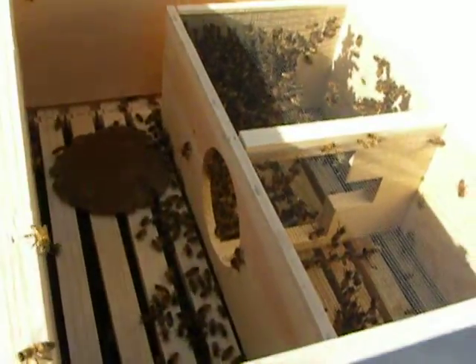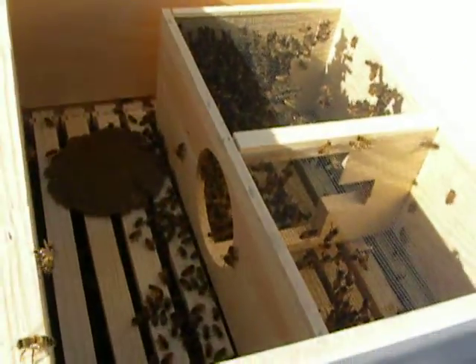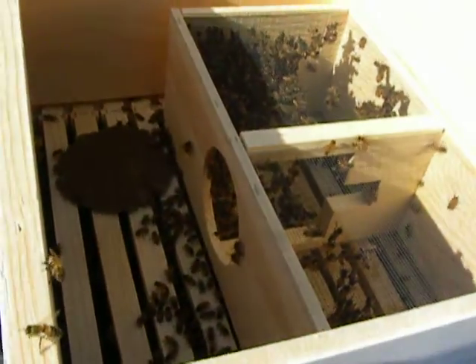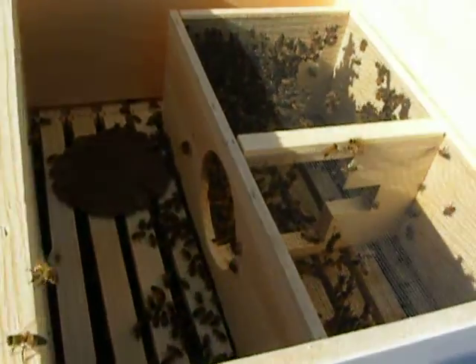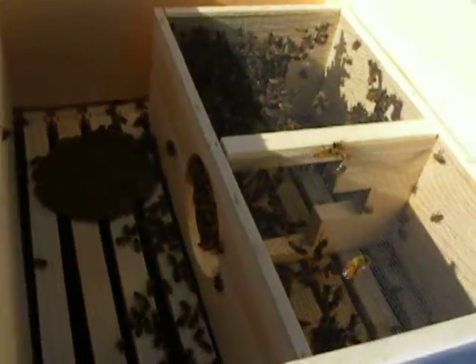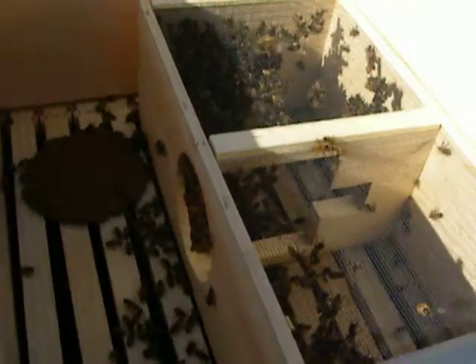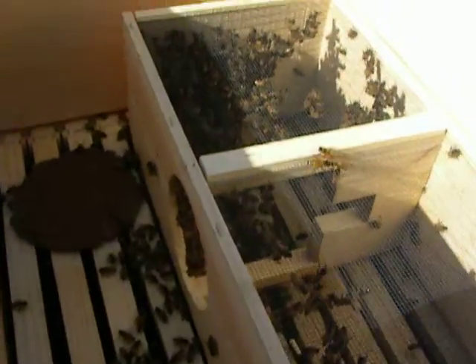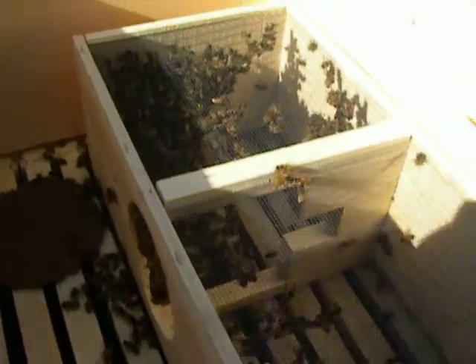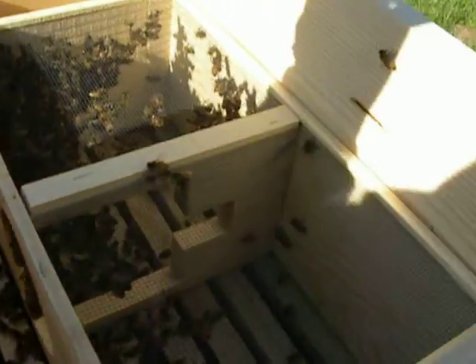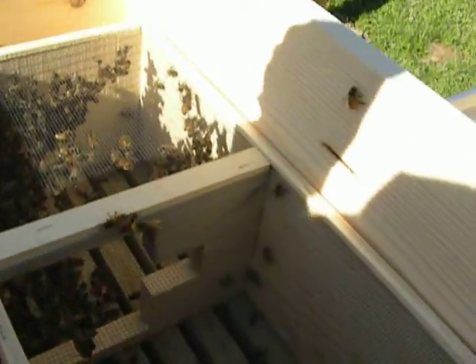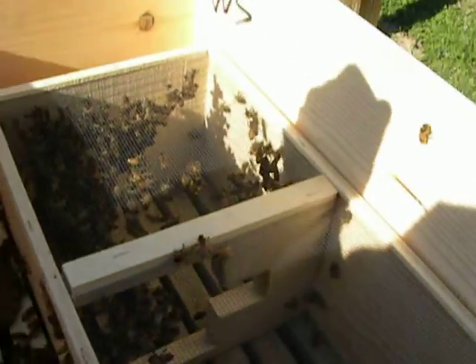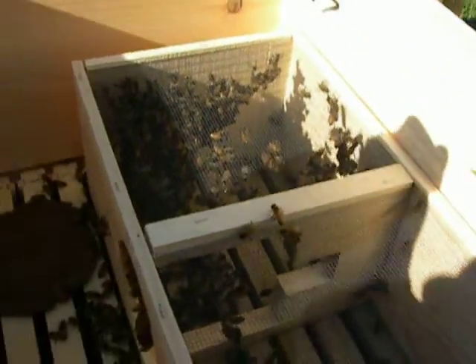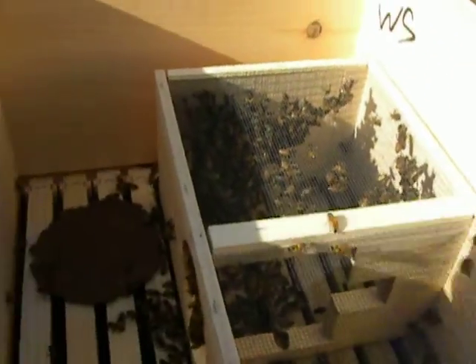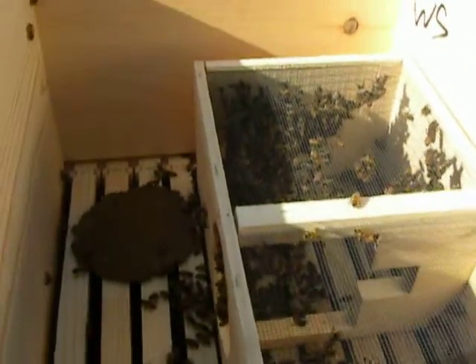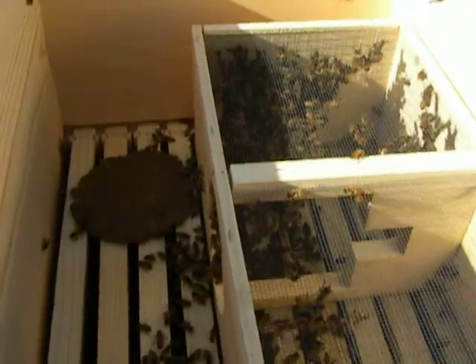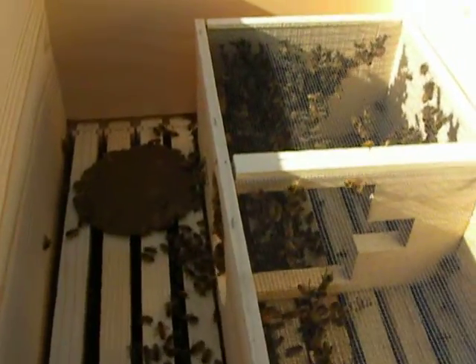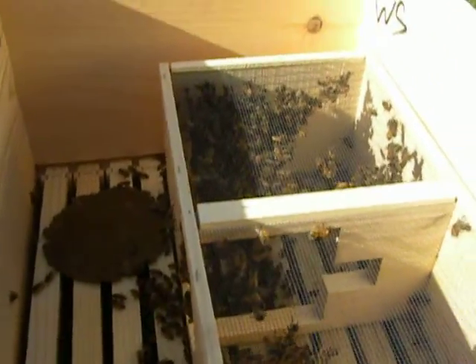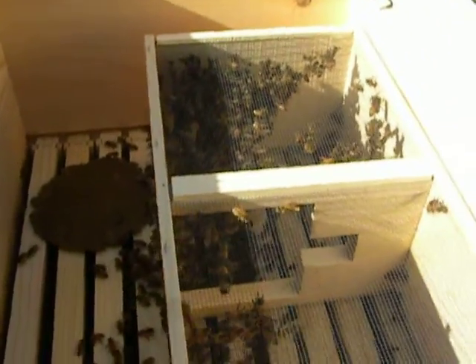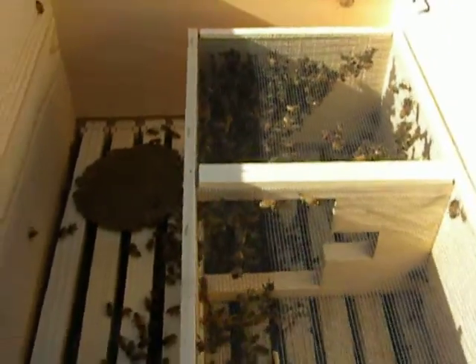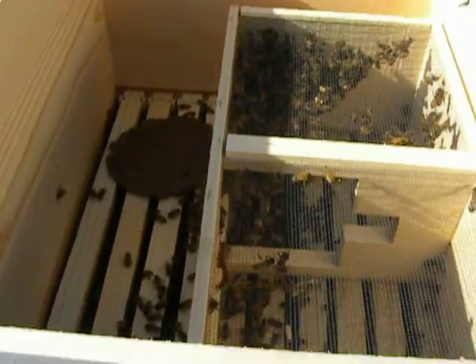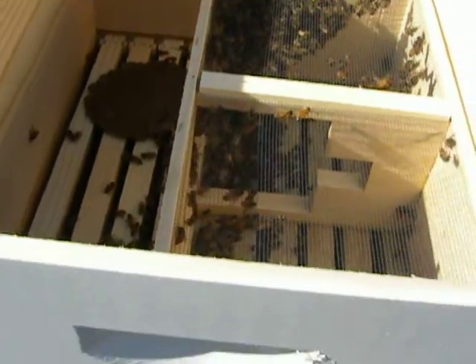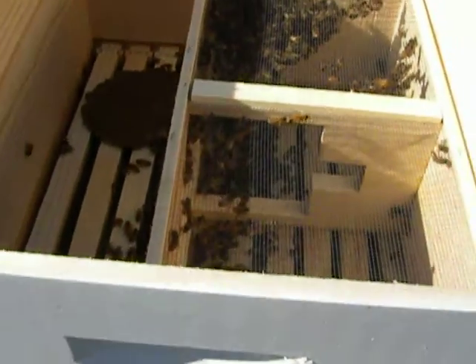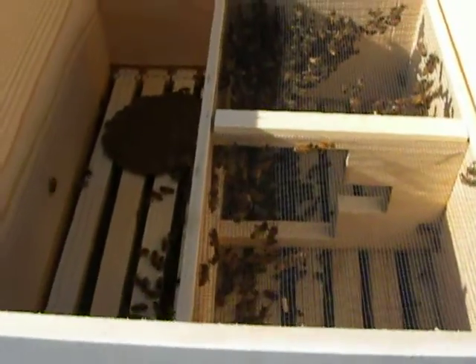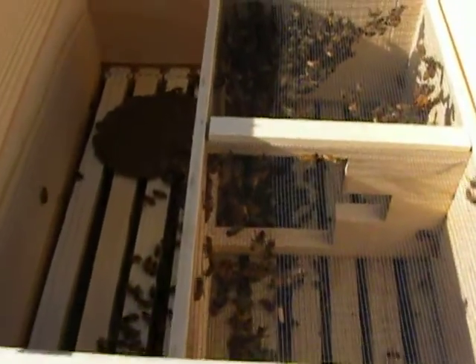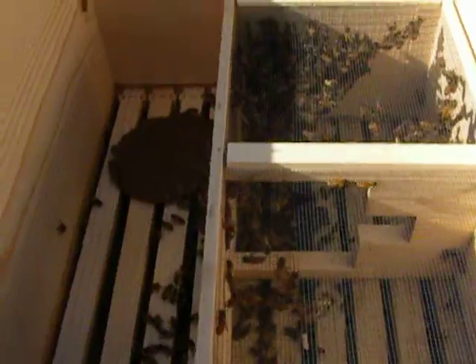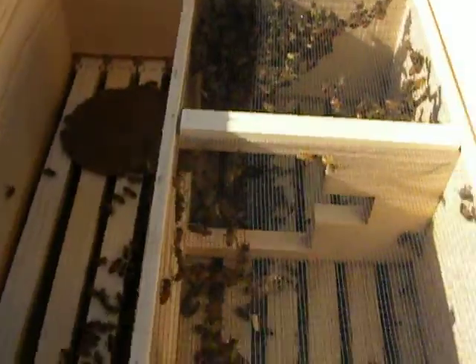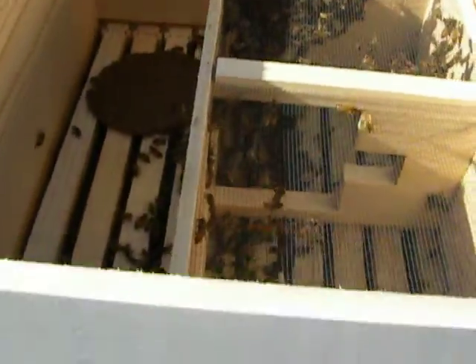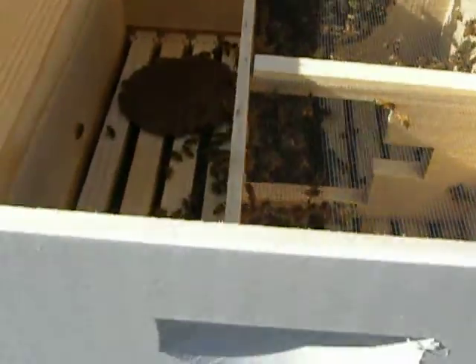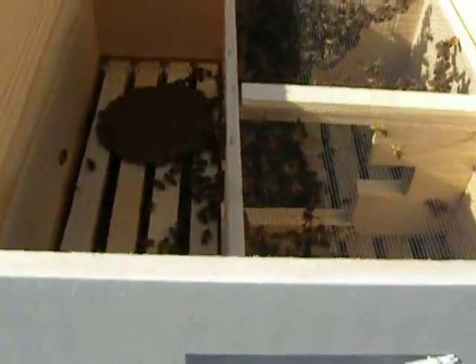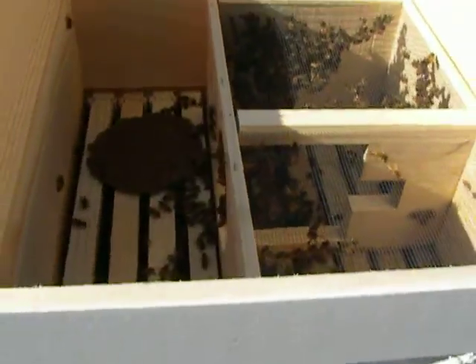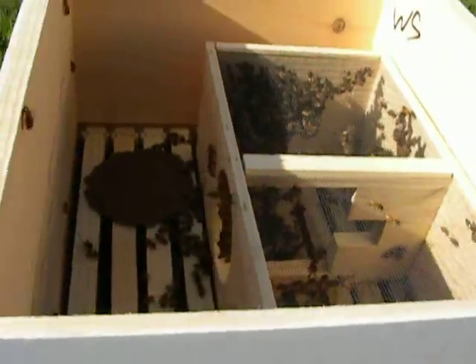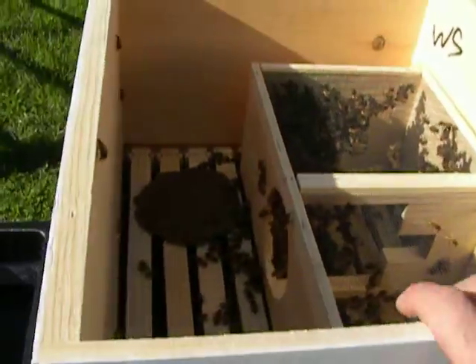What we're going to do is take the box out and set it at the front. We'll take the hive body off.